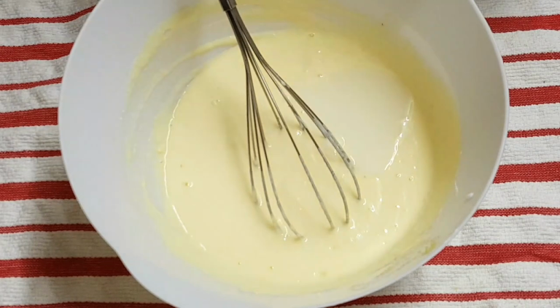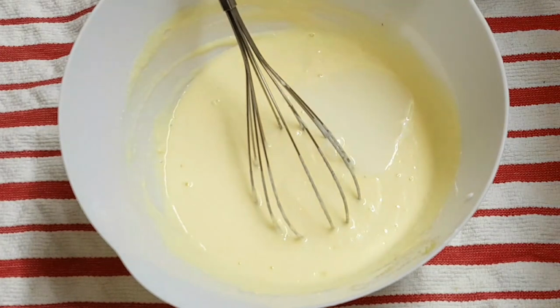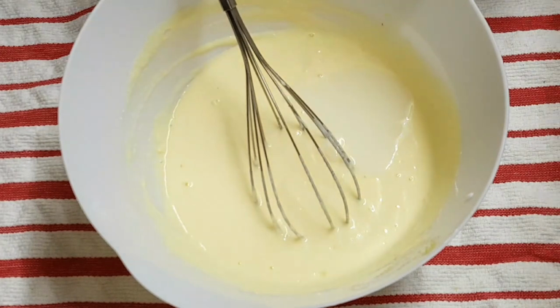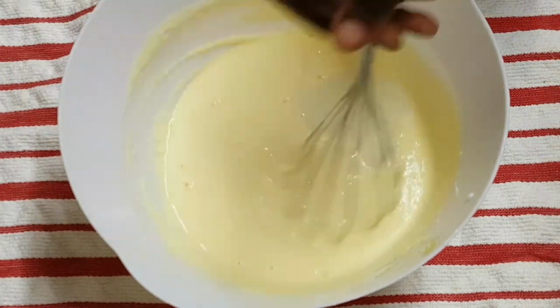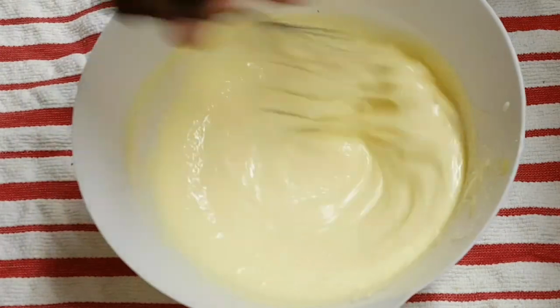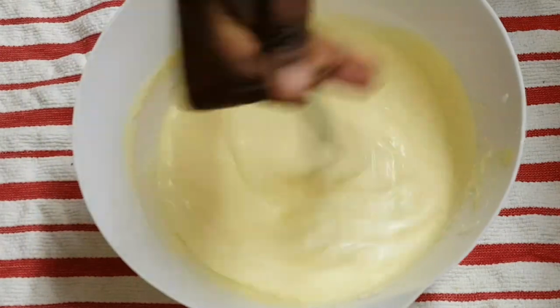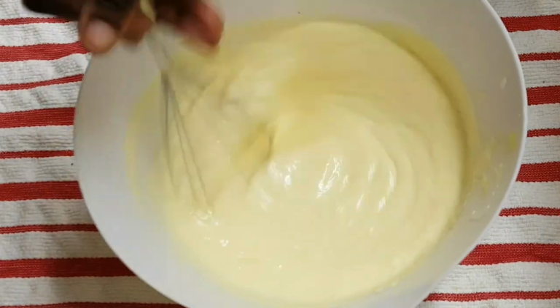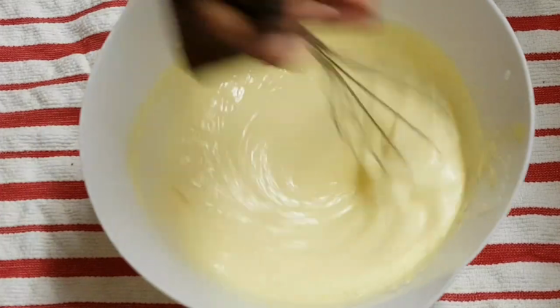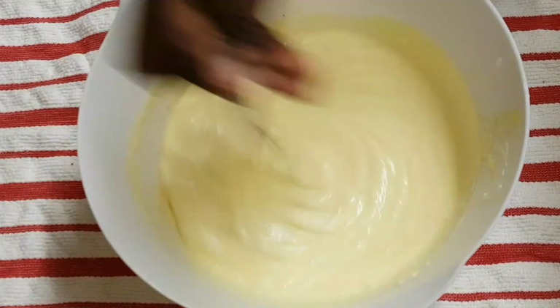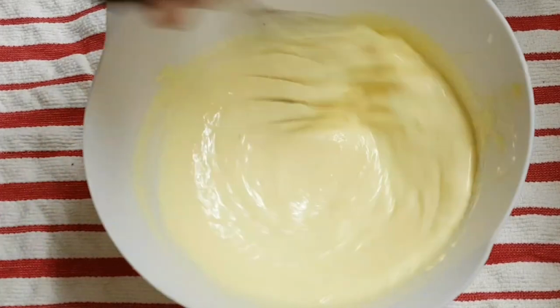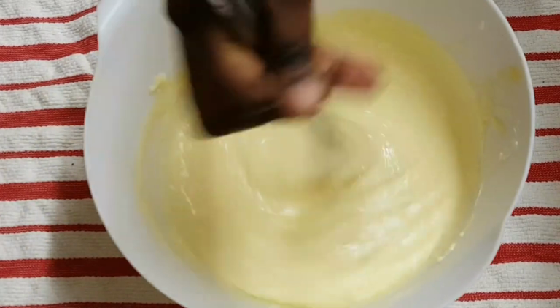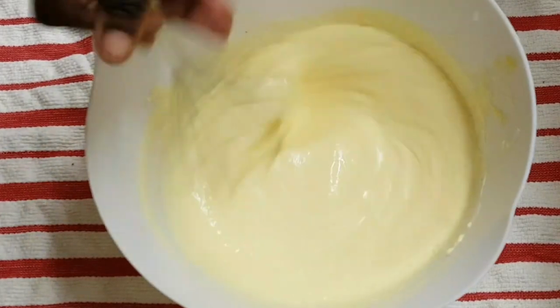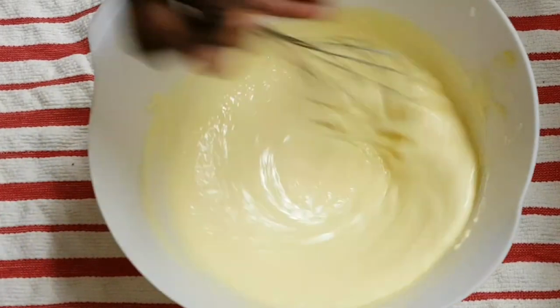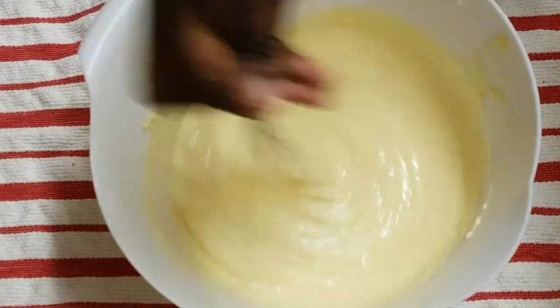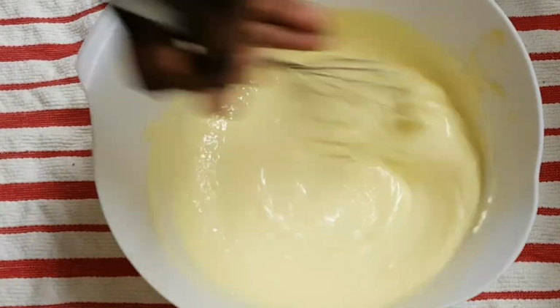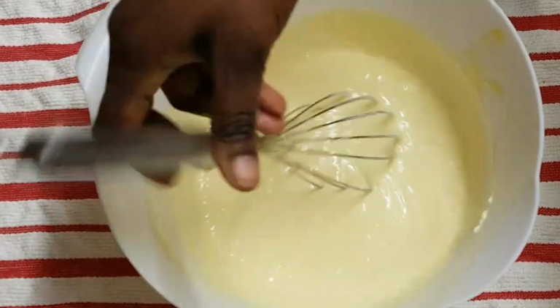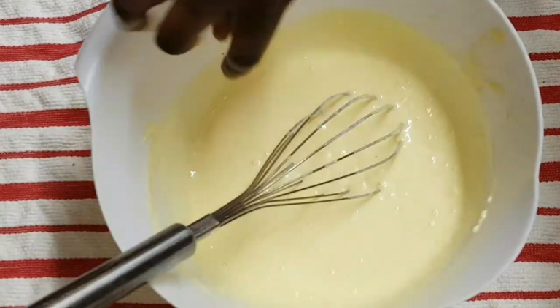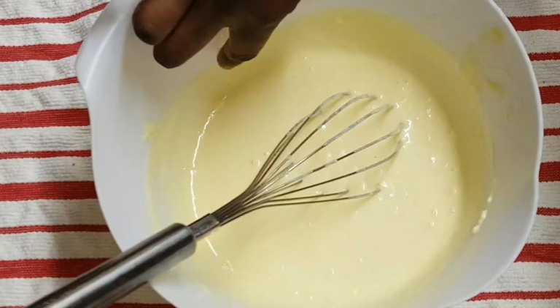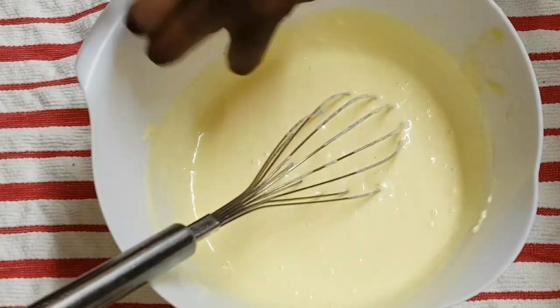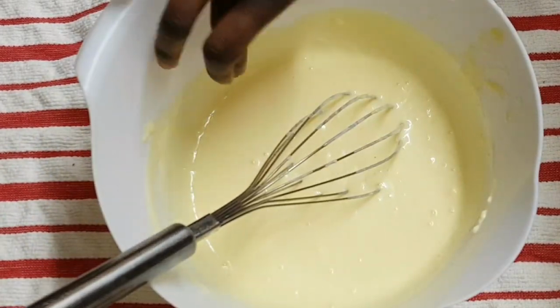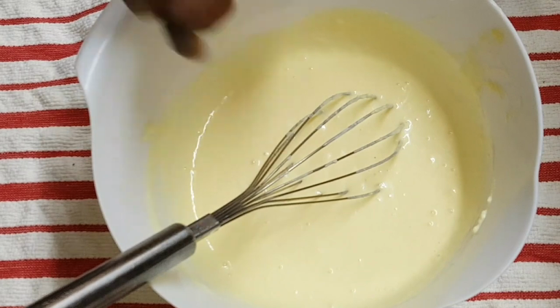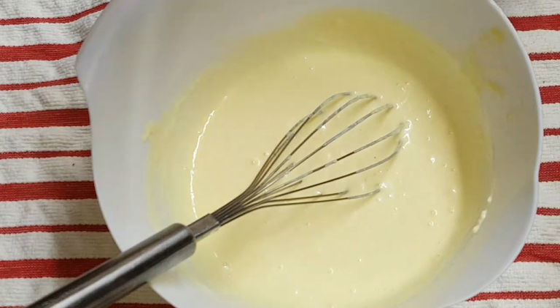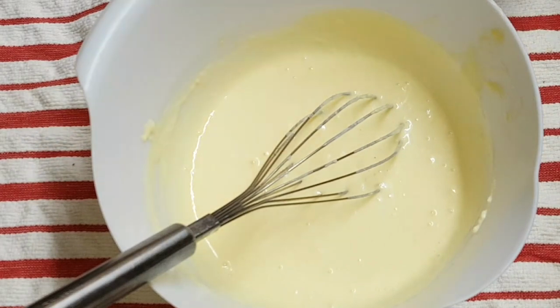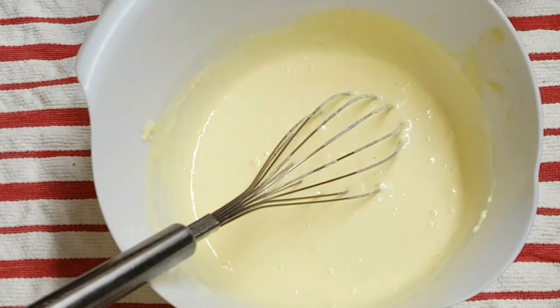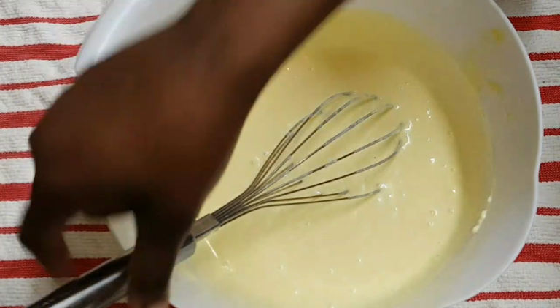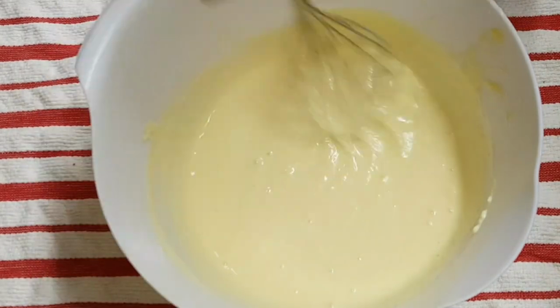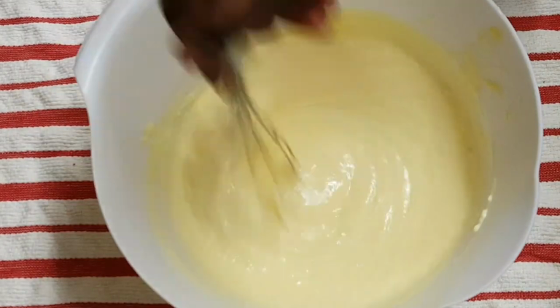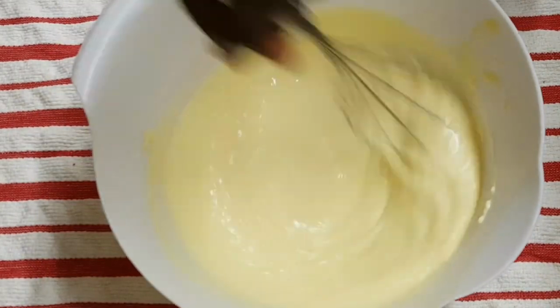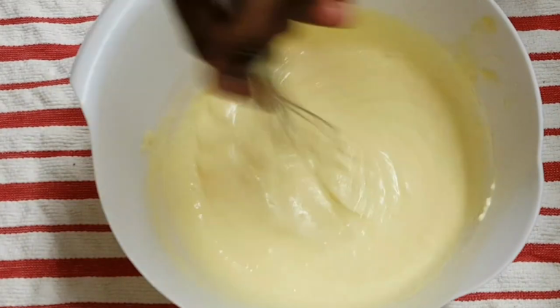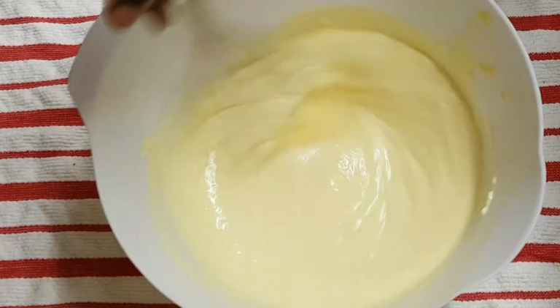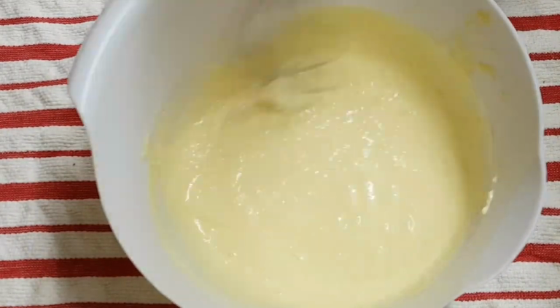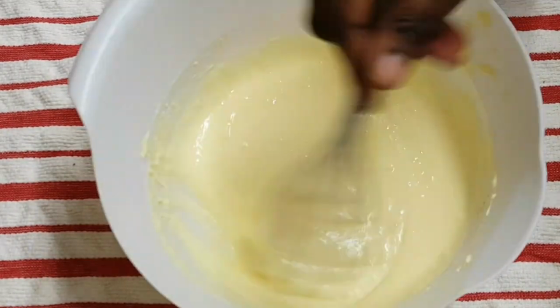Do bear in mind the condensed milk is very sweet — add the quantity that you like. You can add sugar if you like, or you can just leave it as is because it actually tastes fine just like that as well.